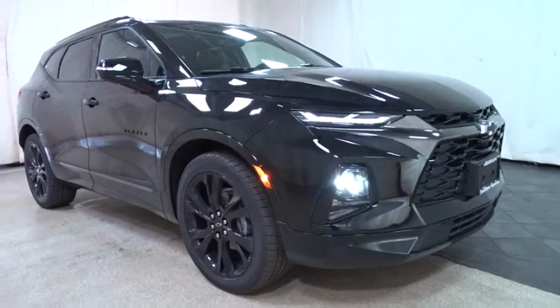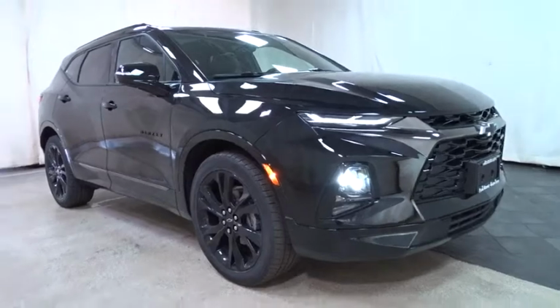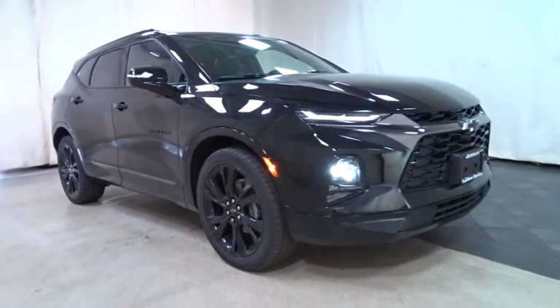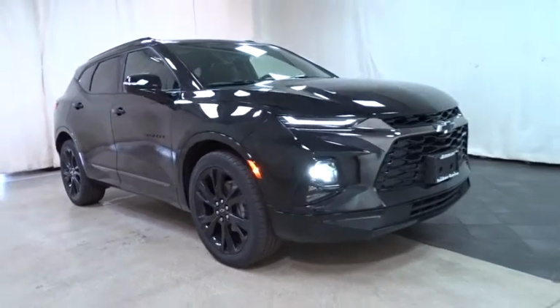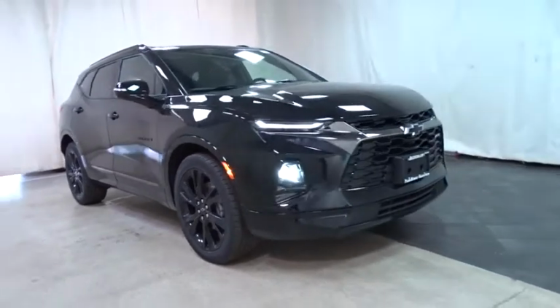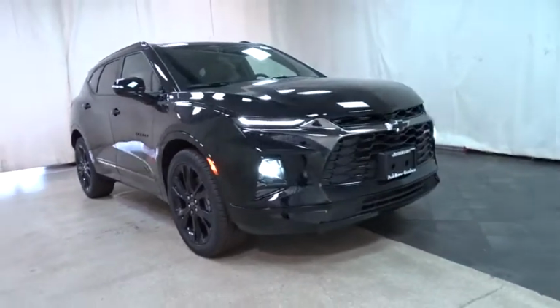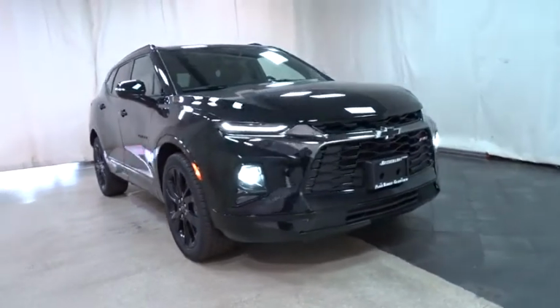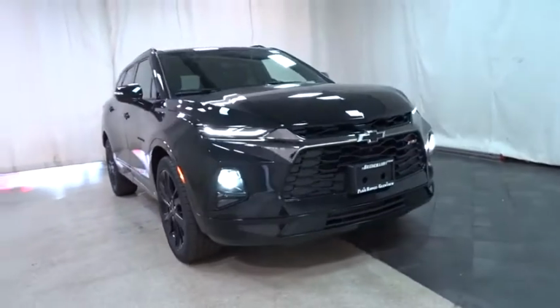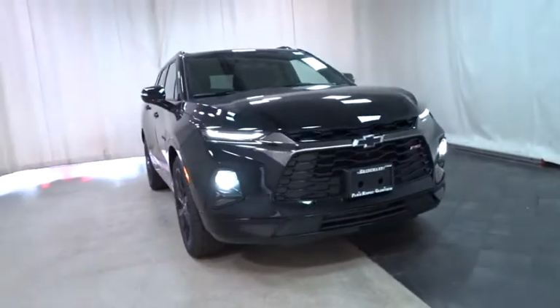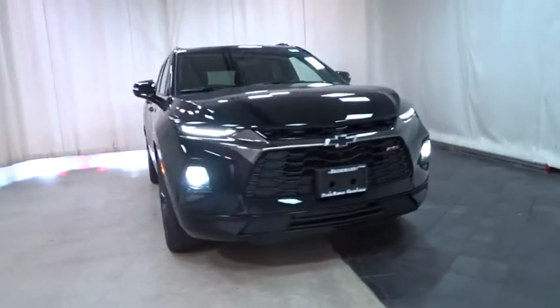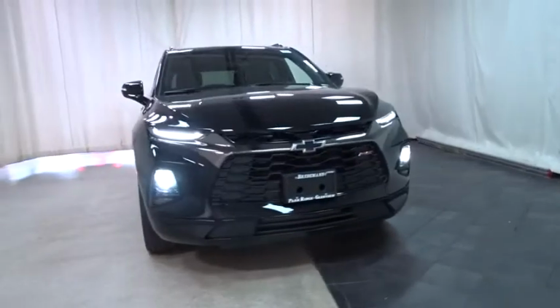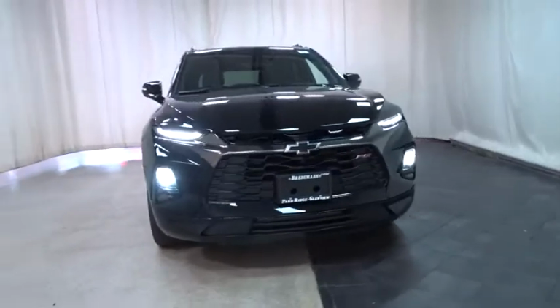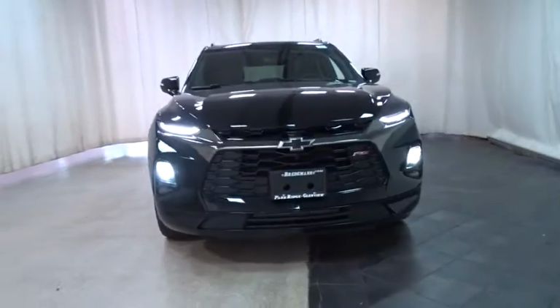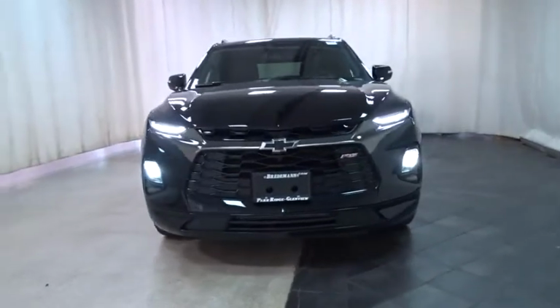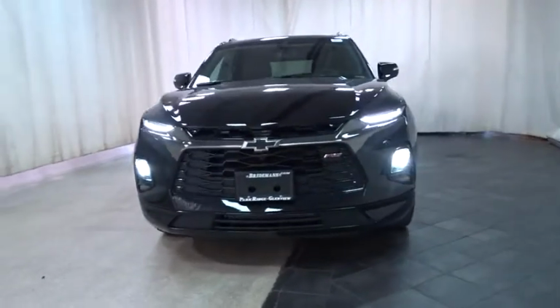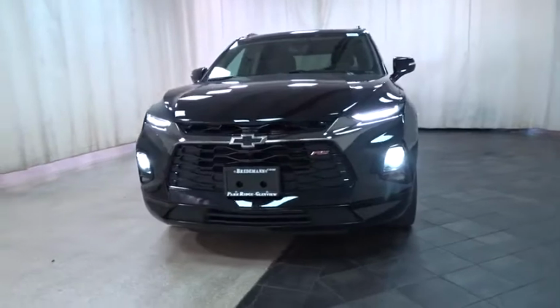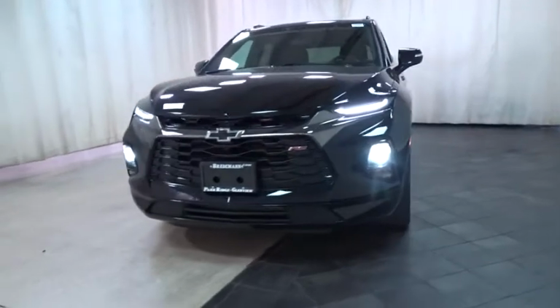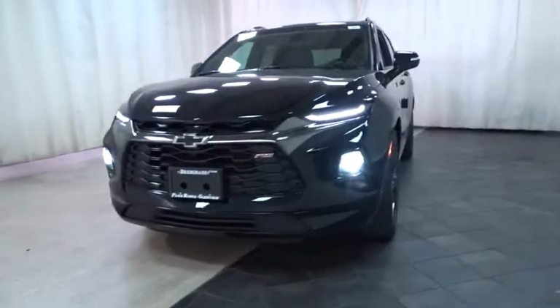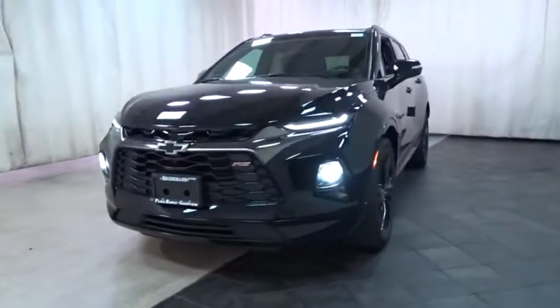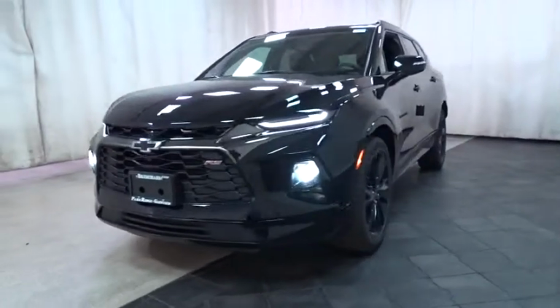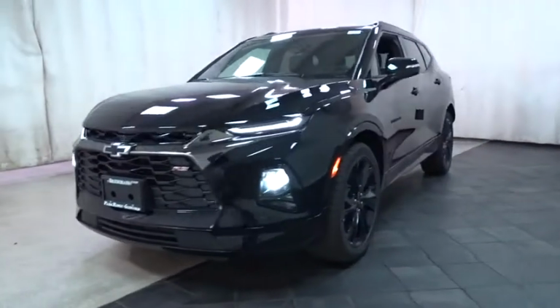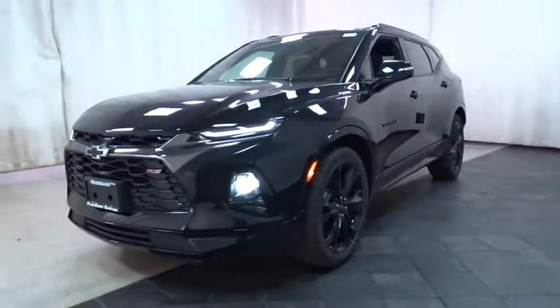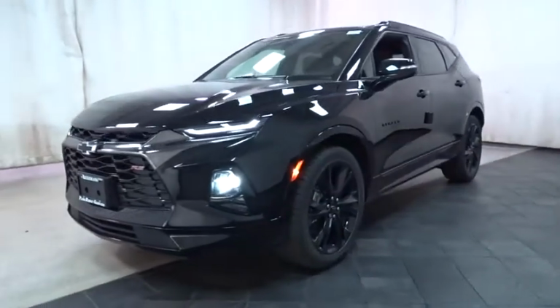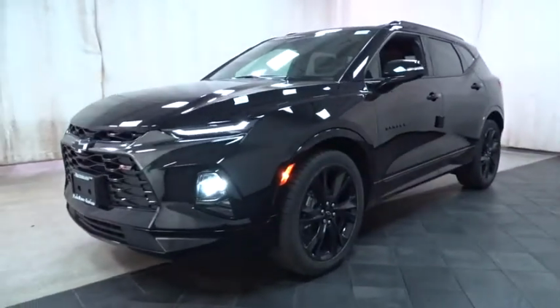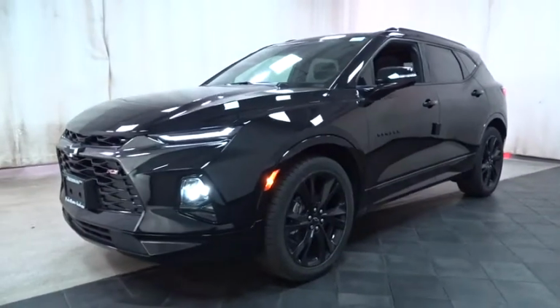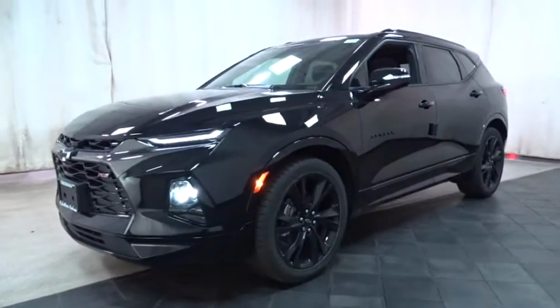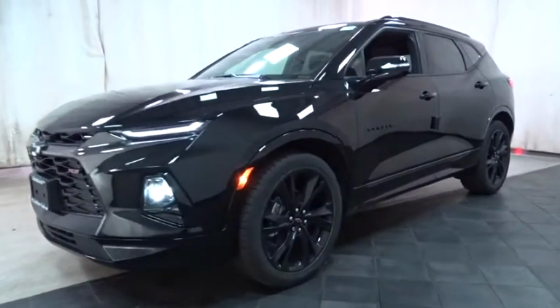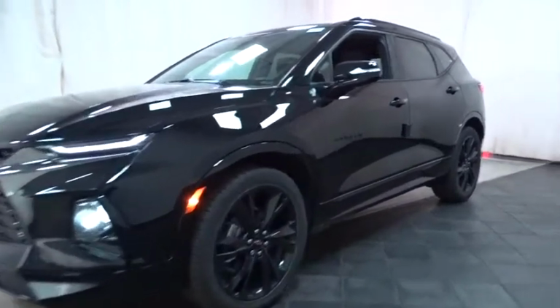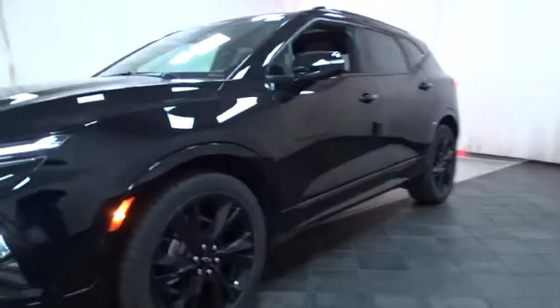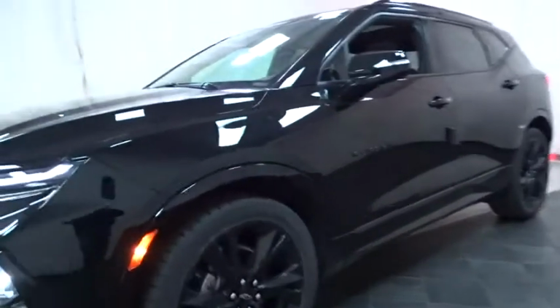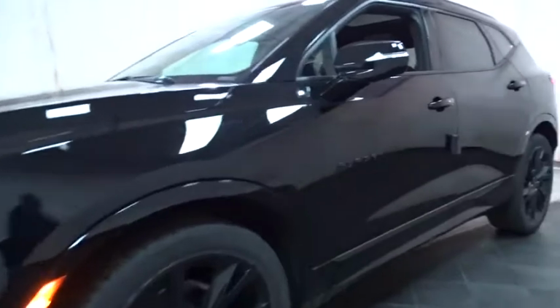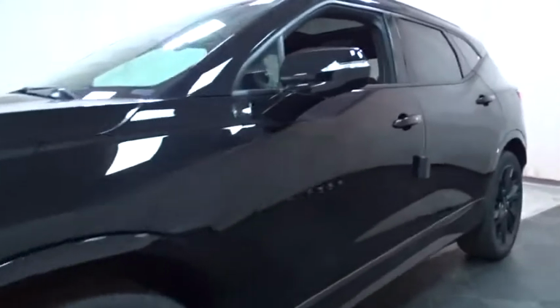2019 Chevrolet Blazer. The Chevrolet Blazer is fun to drive around town, comfortable to ride in, and decently capable off-road. Here are some of this vehicle's great options.